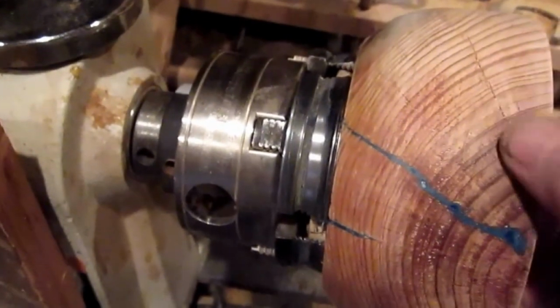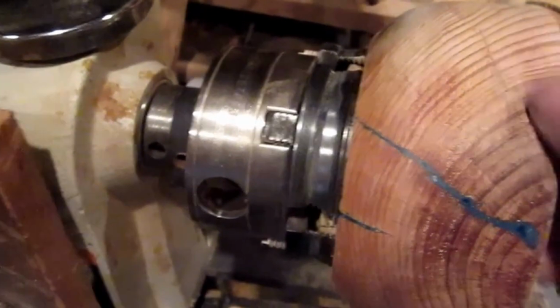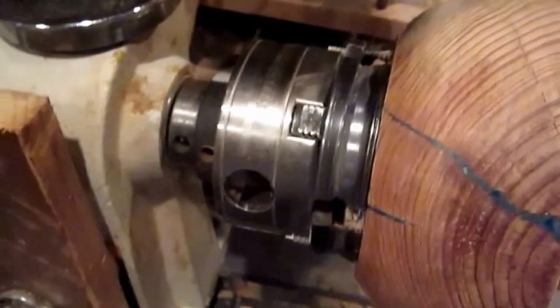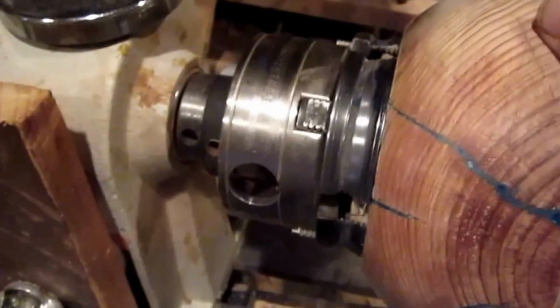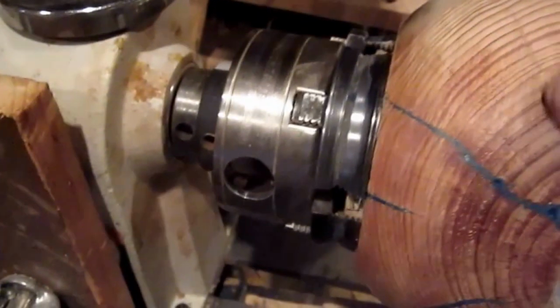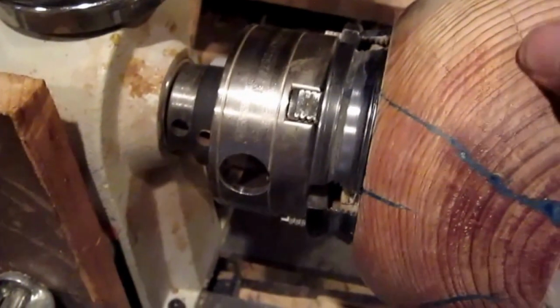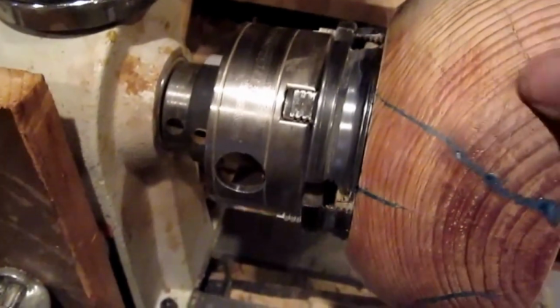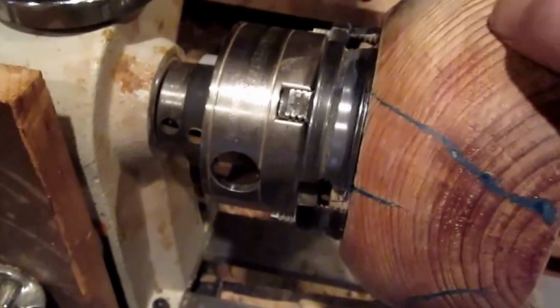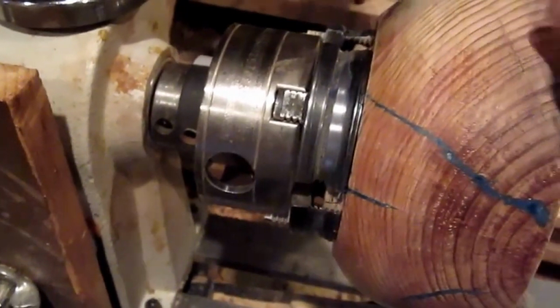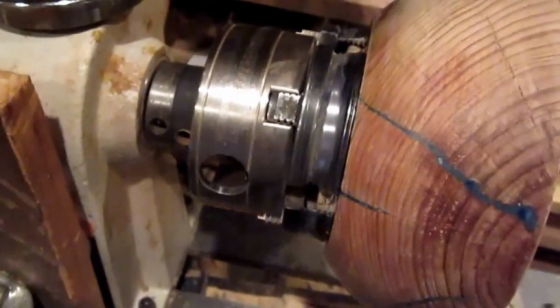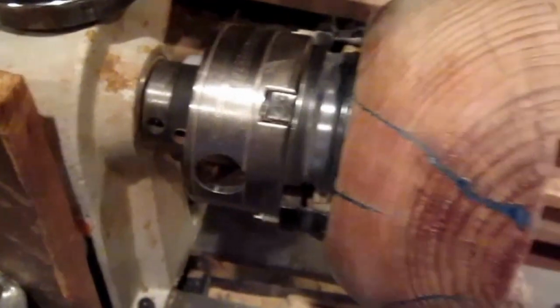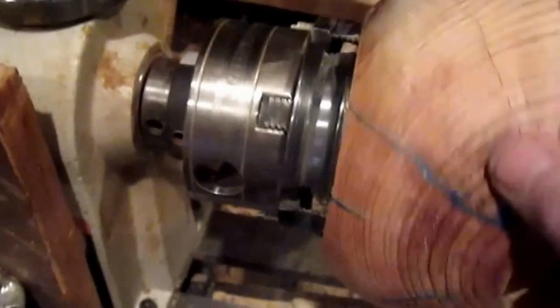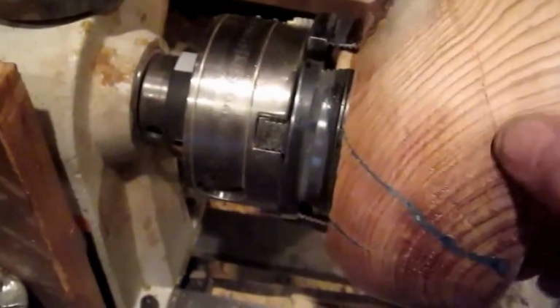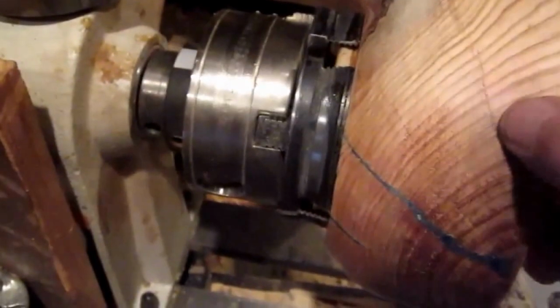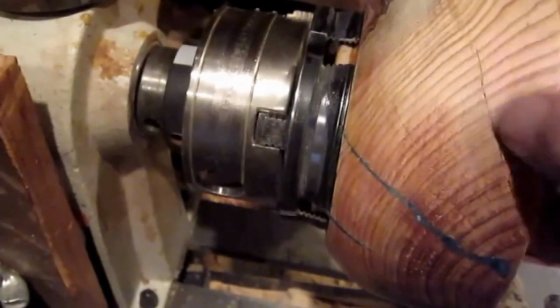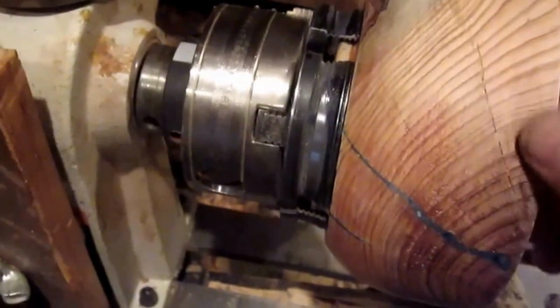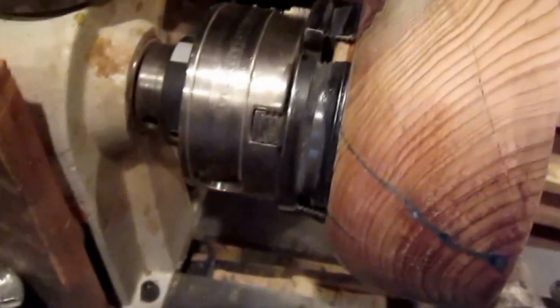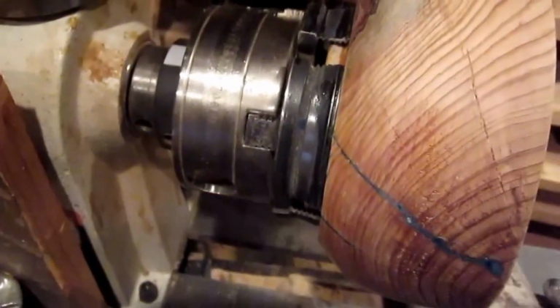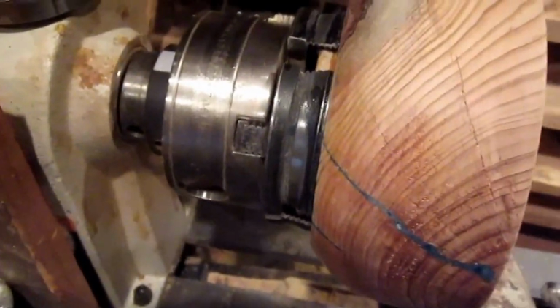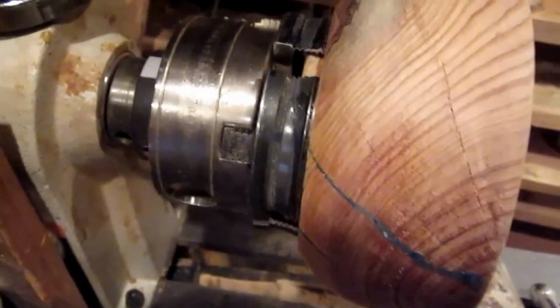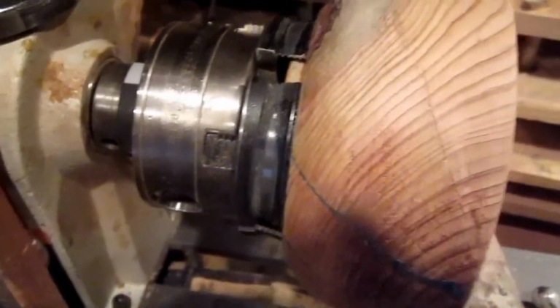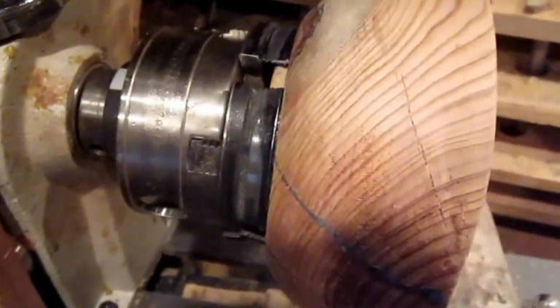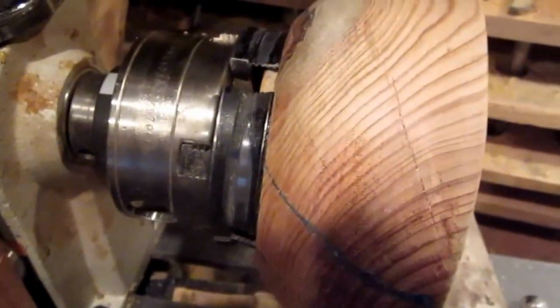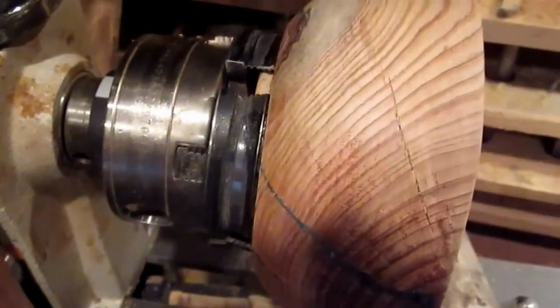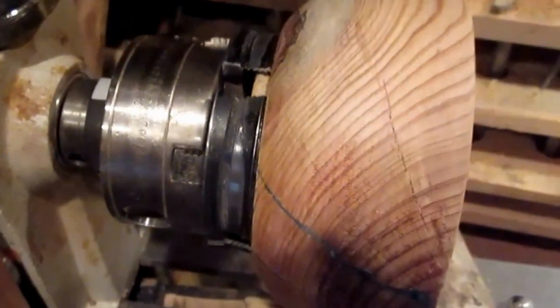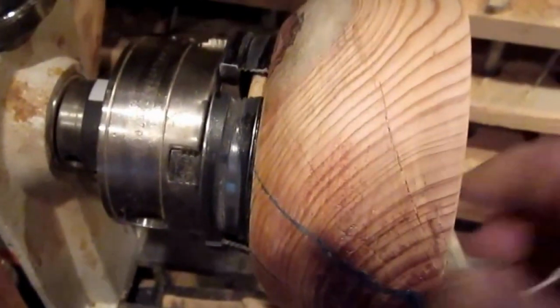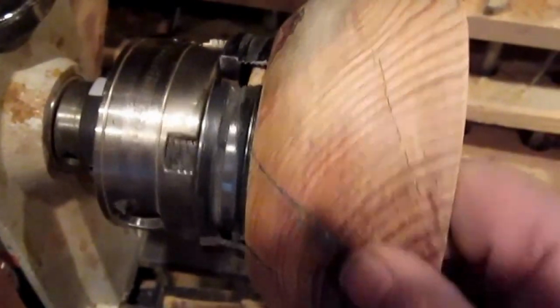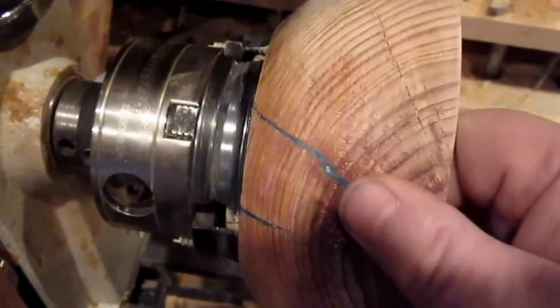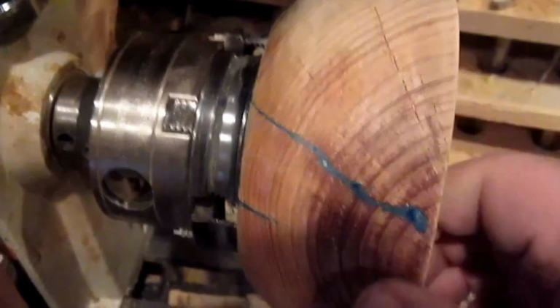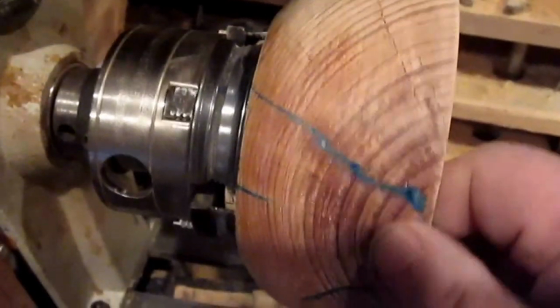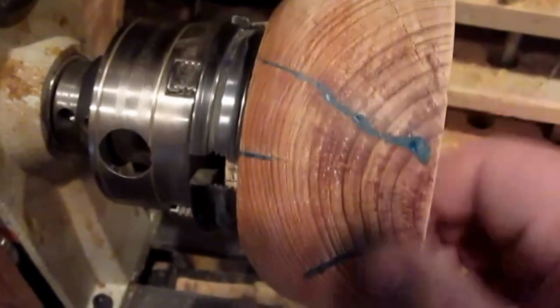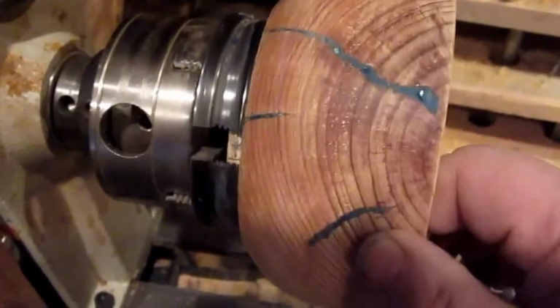Unfortunately, I put a little CA glue on, and it's already filled with CA glue and it looks like hell. I shouldn't have done that — I didn't want to bother mixing the epoxy again.